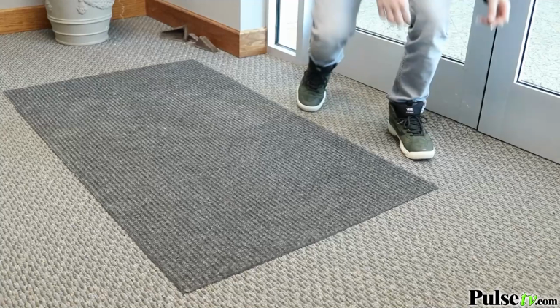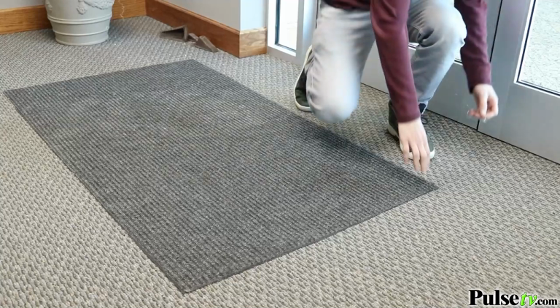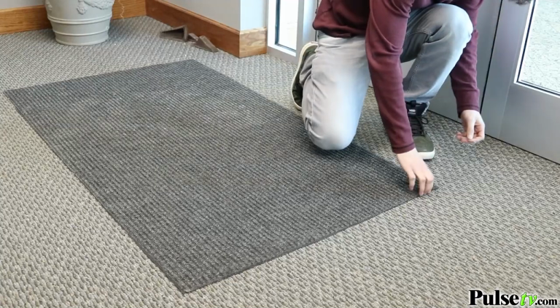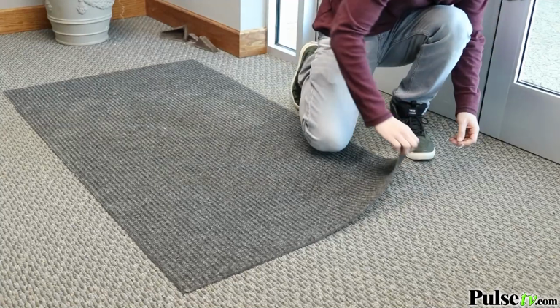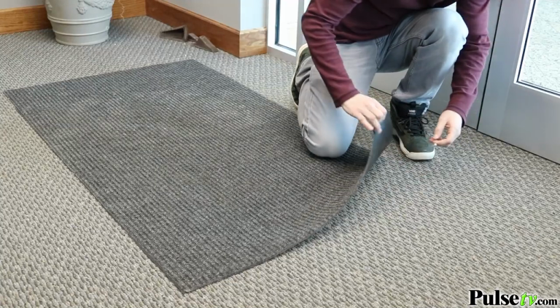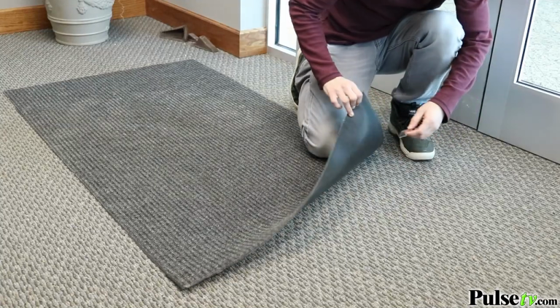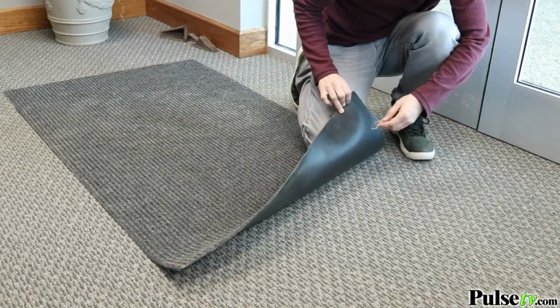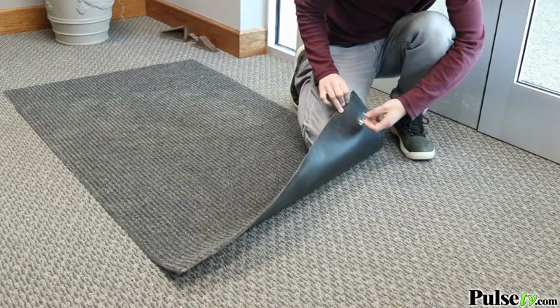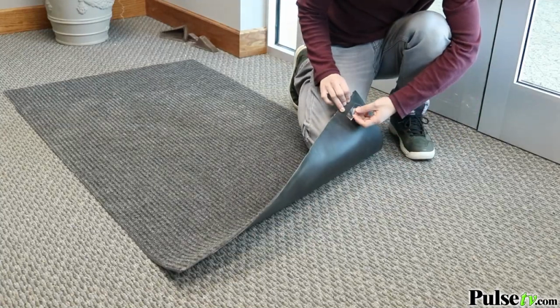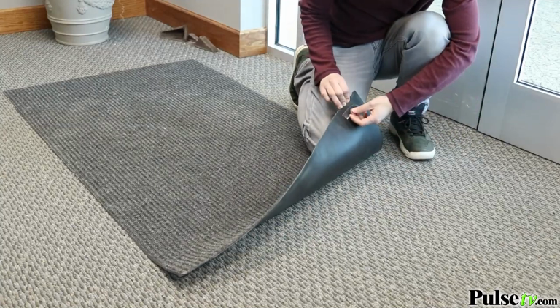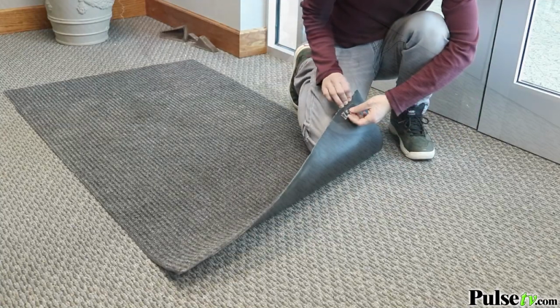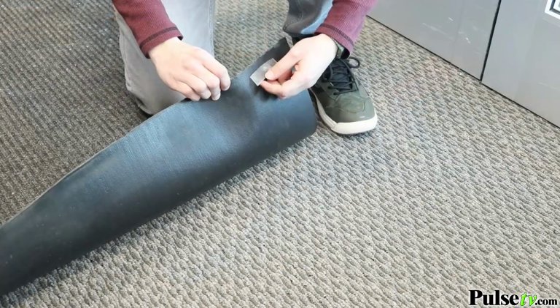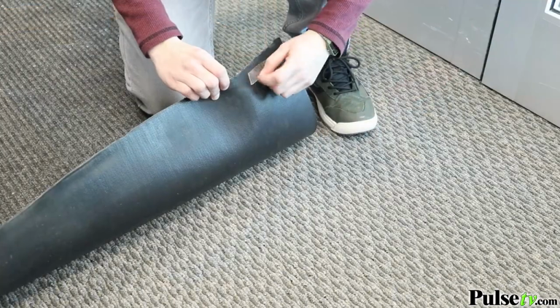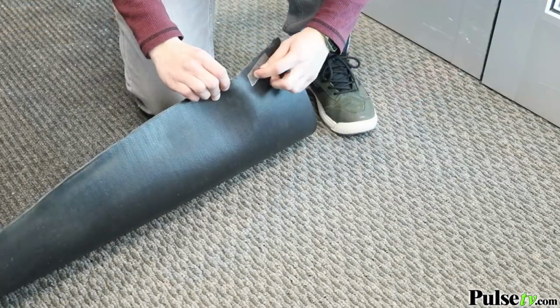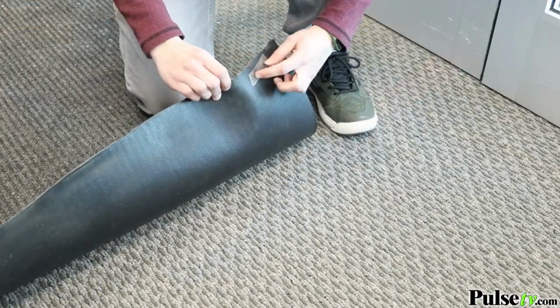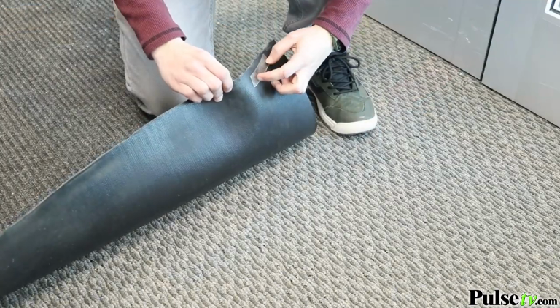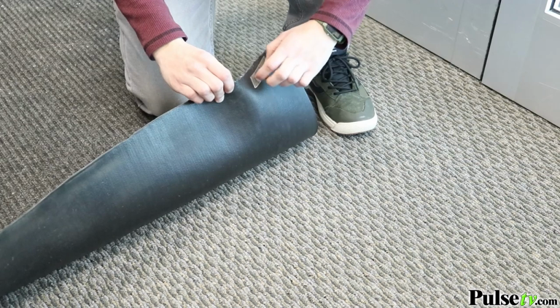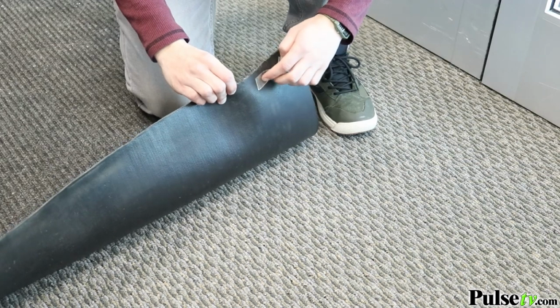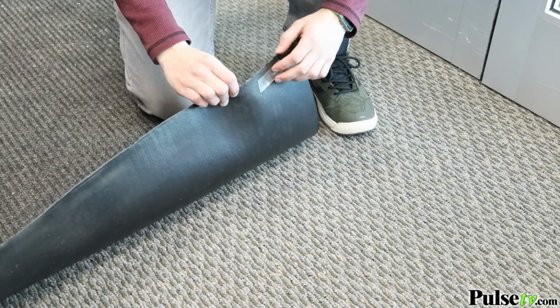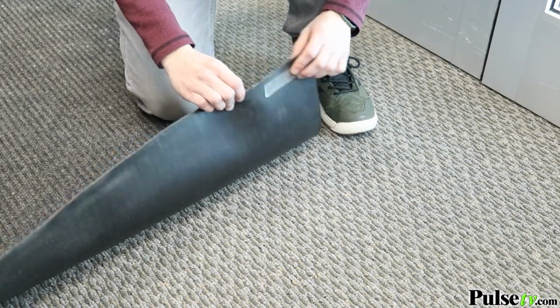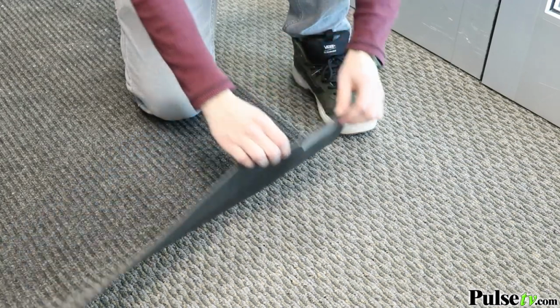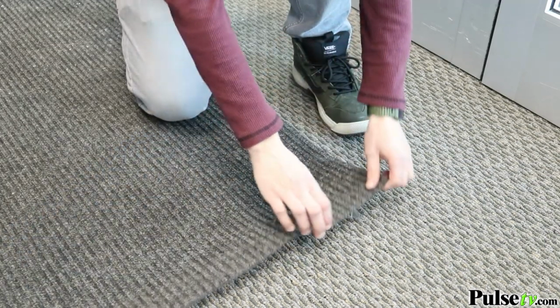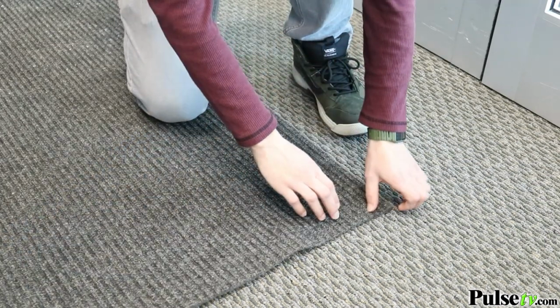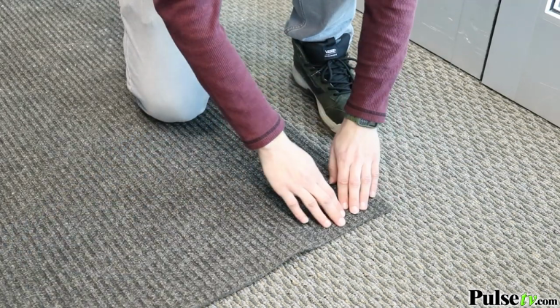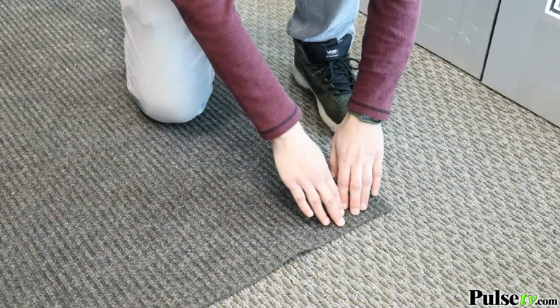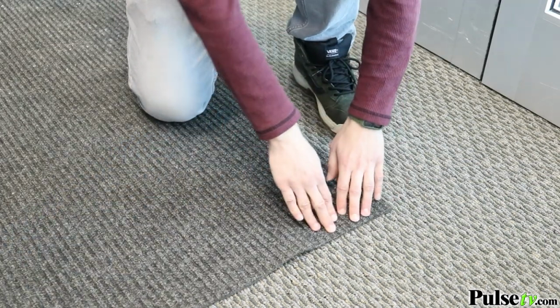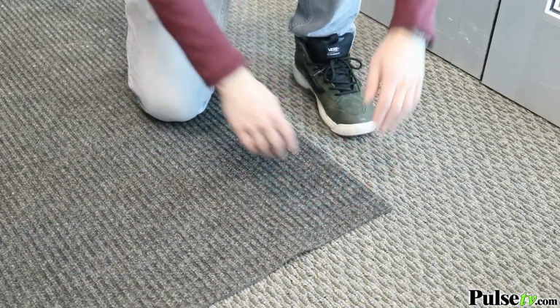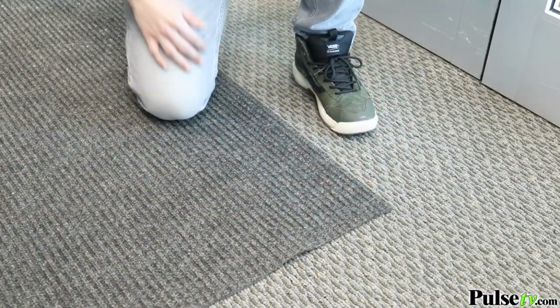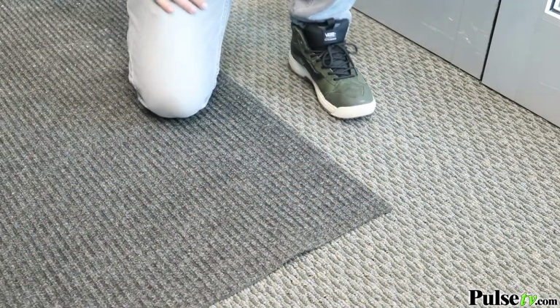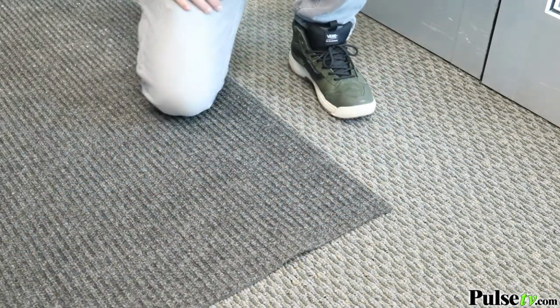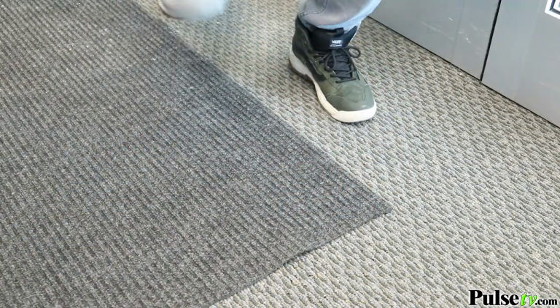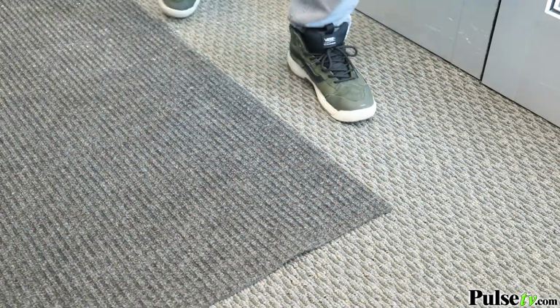Now, because this is an industrial-strength adhesive, I love using it on my entry rugs to secure them to the ground. And since it's double-sided, it only takes seconds to install.